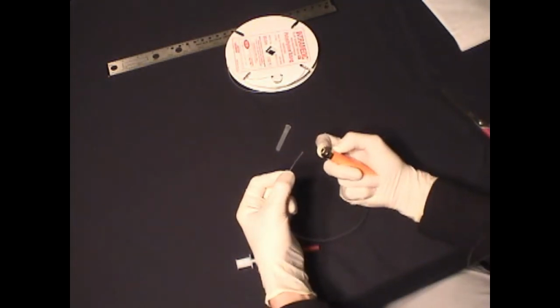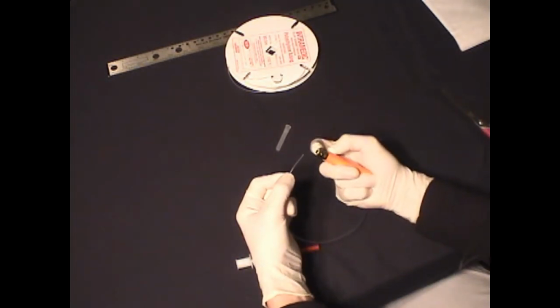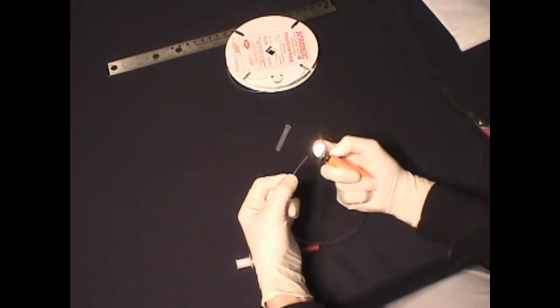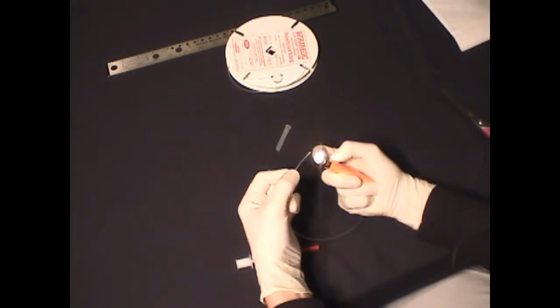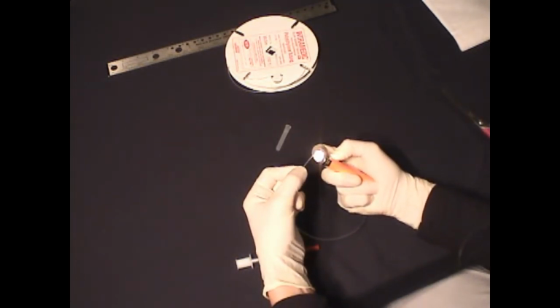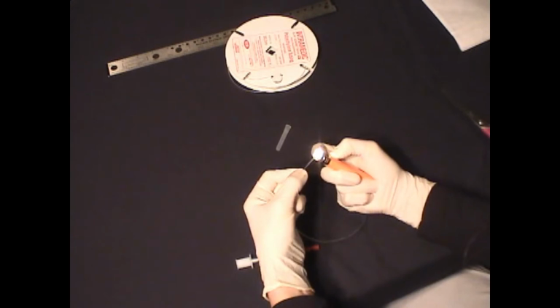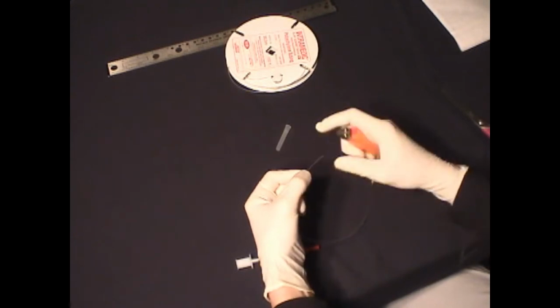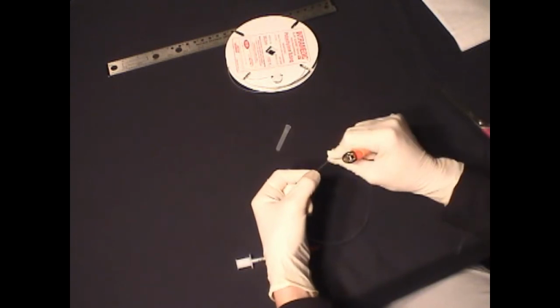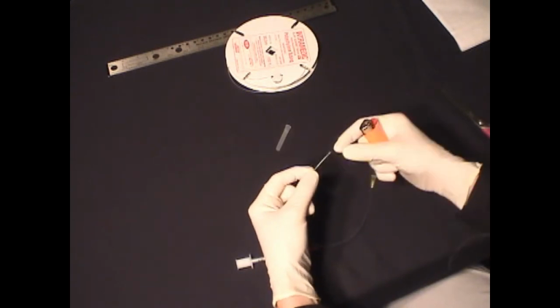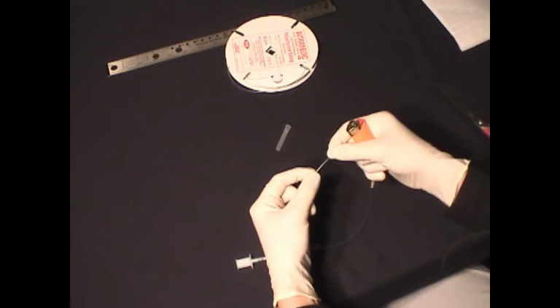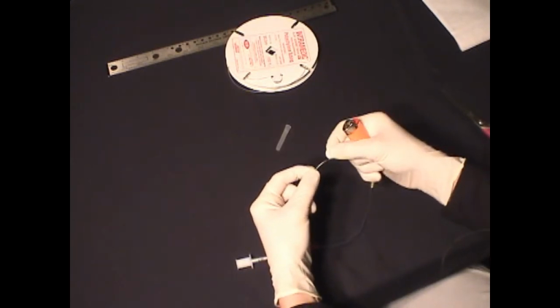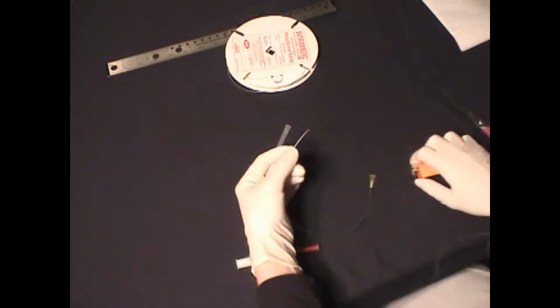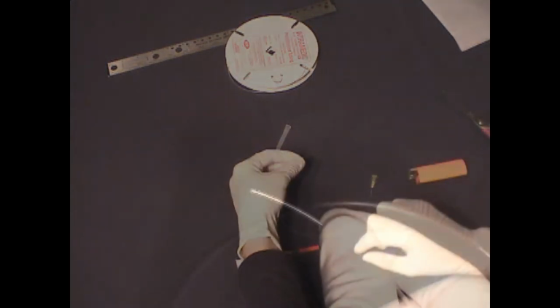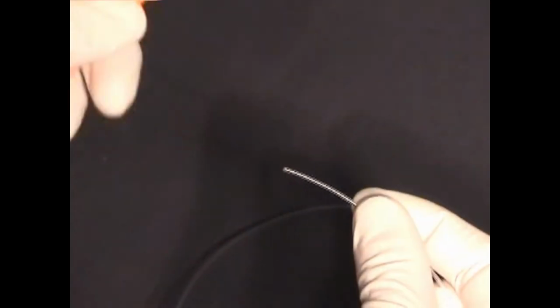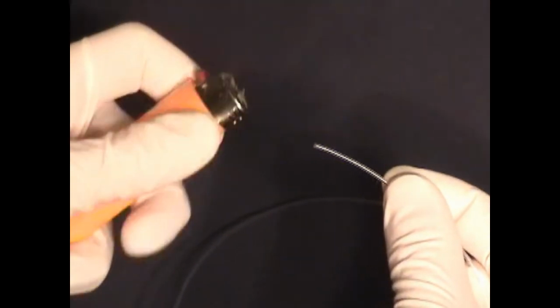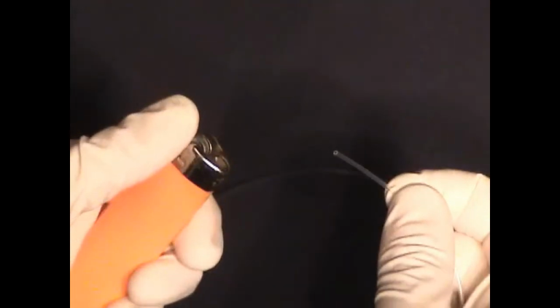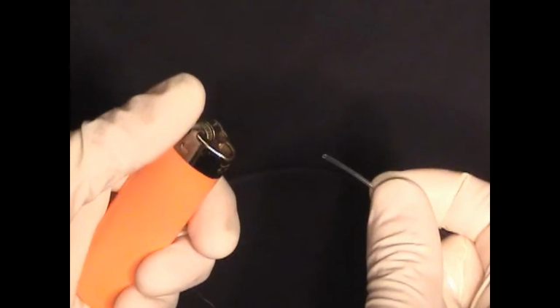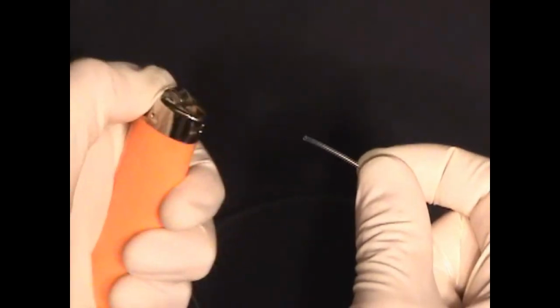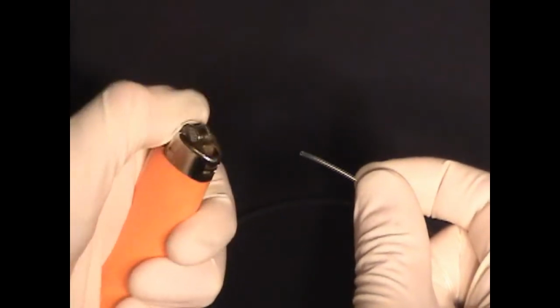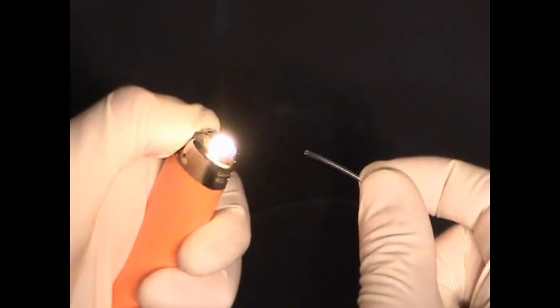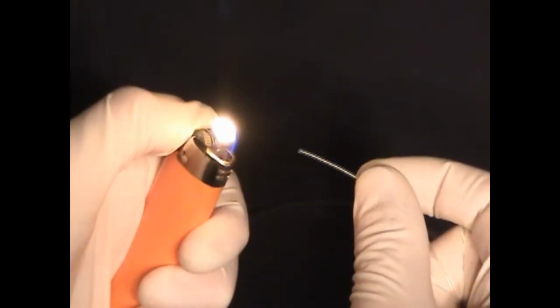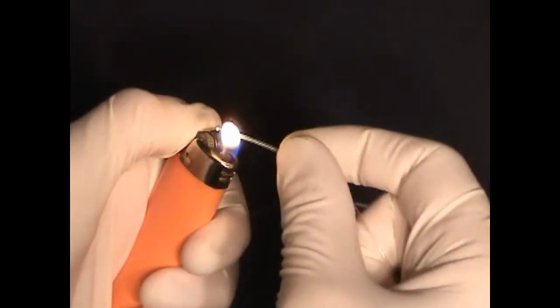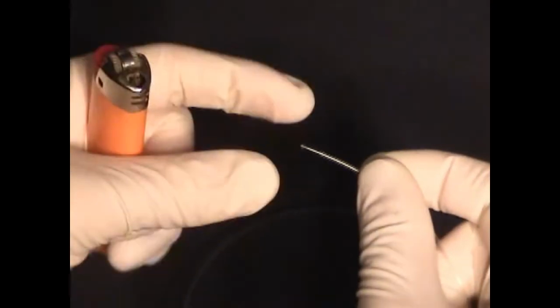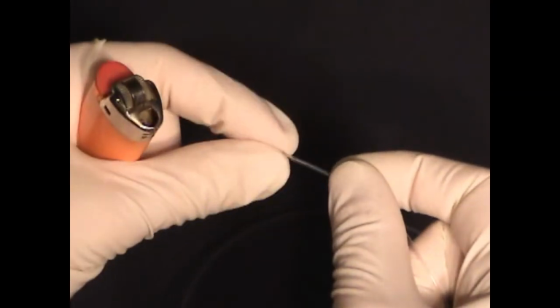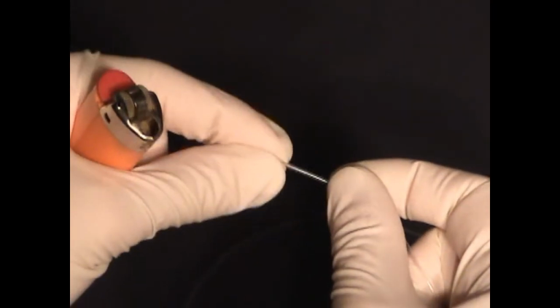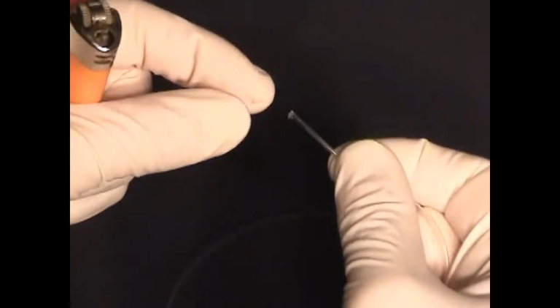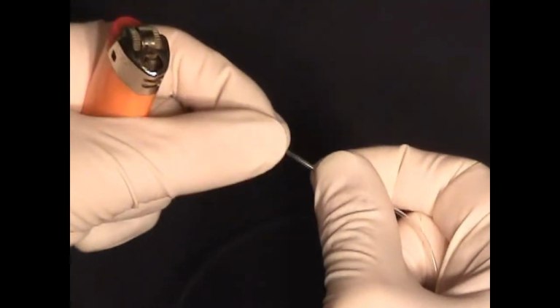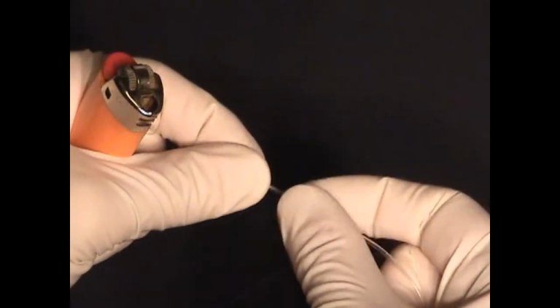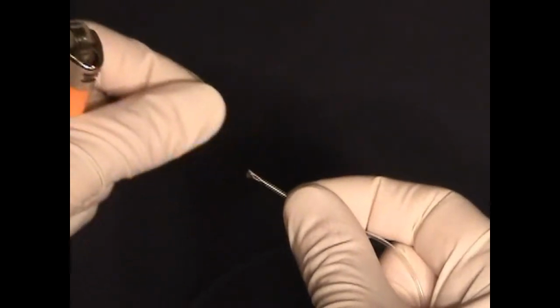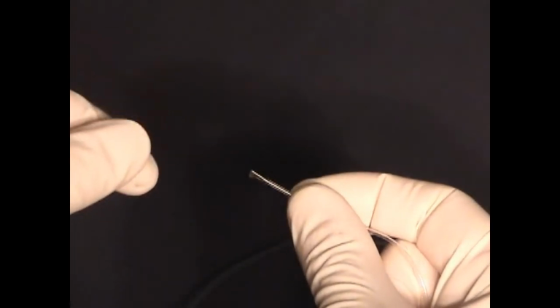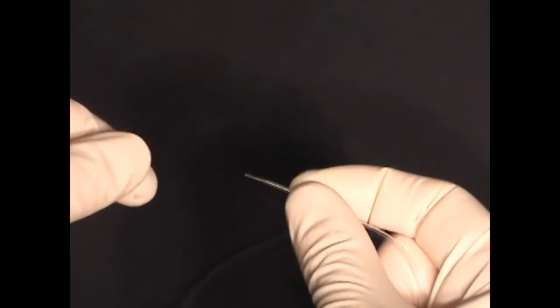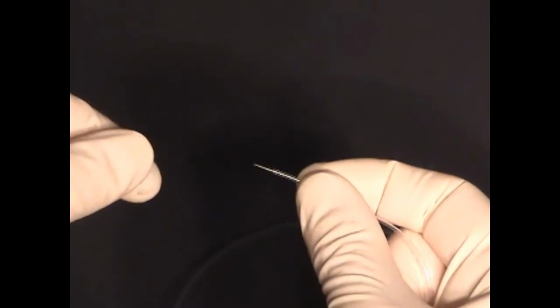Next we need to seal the end of the catheter. Here again the polyethylene tubing is nice to work with because you can put the catheter end directly into the flame for a second or so and then use your gloved hand to pinch the softened material together to form a tight seal.